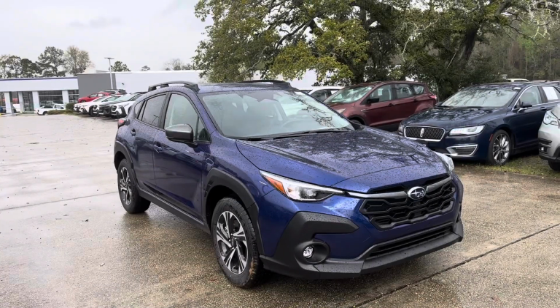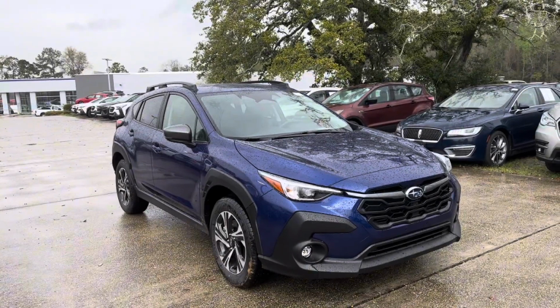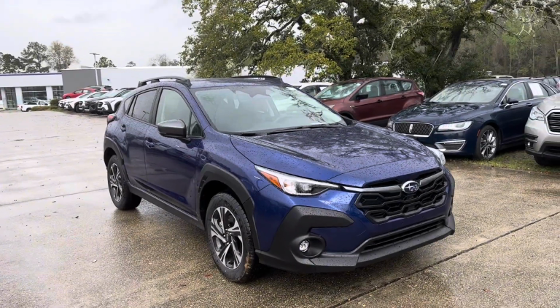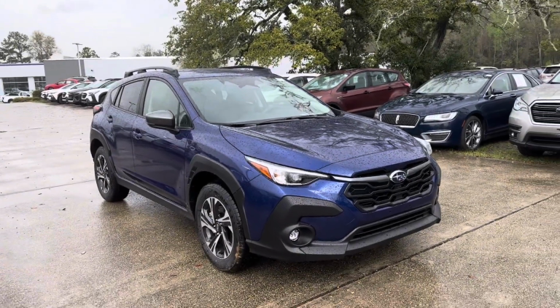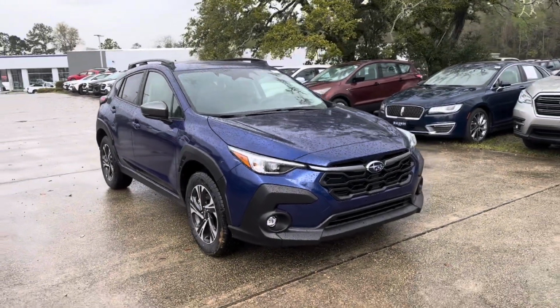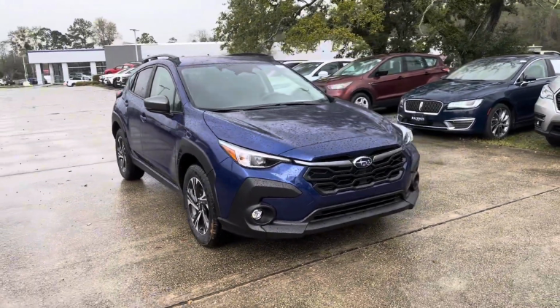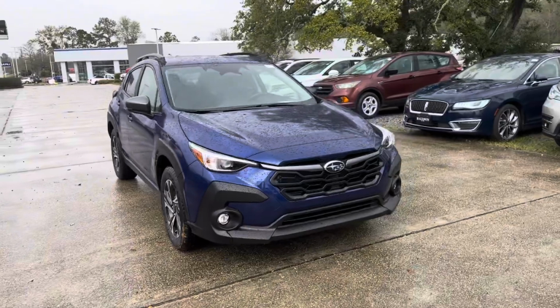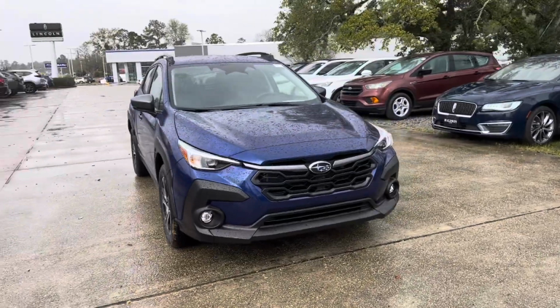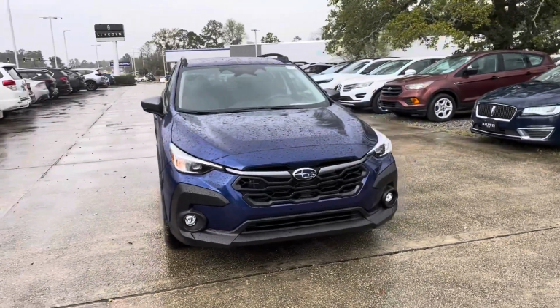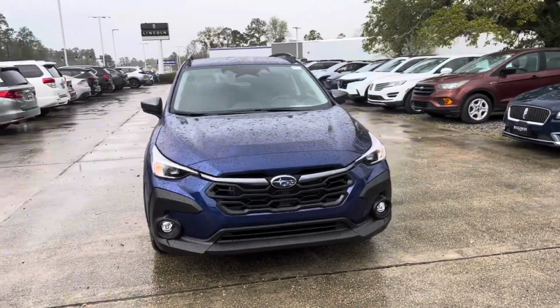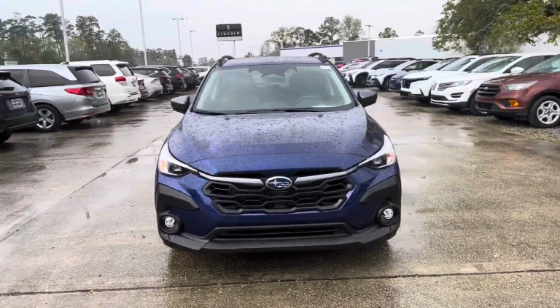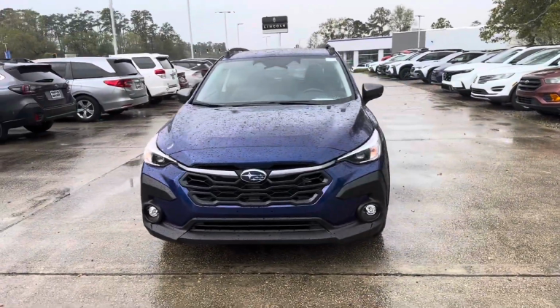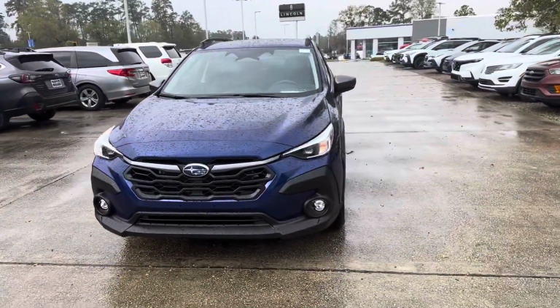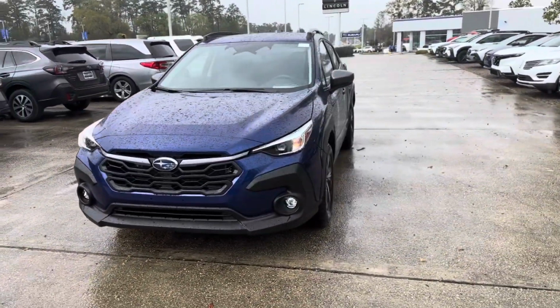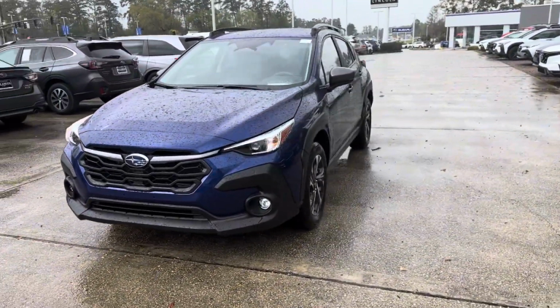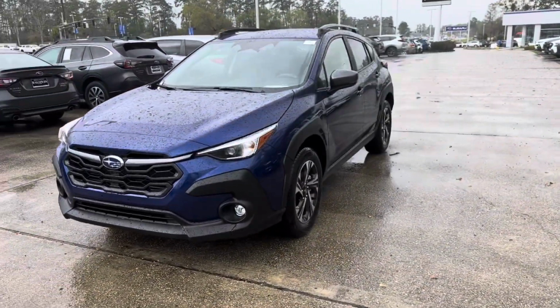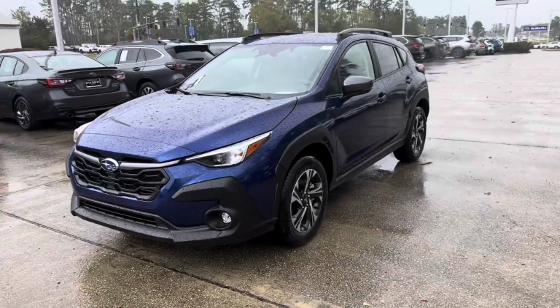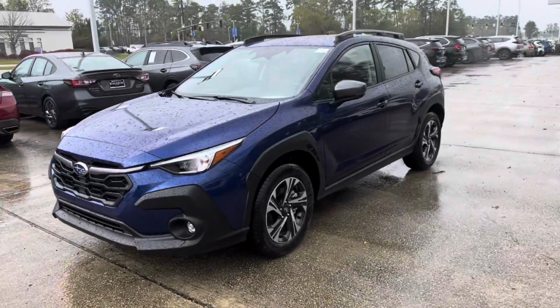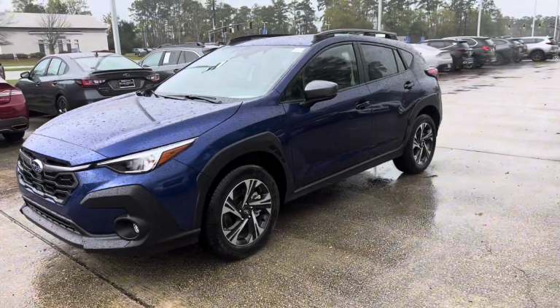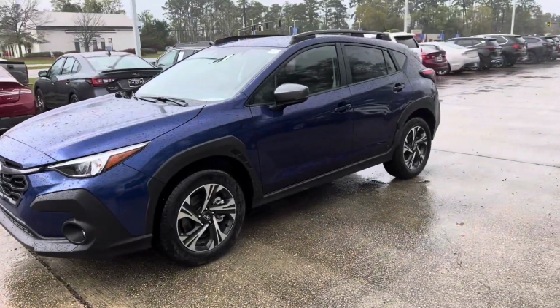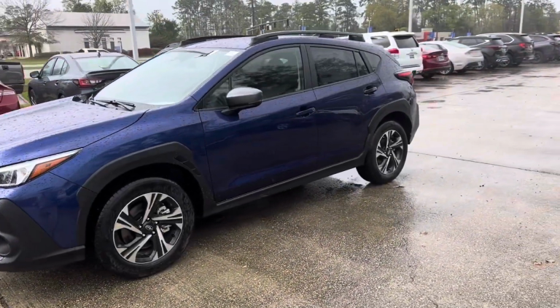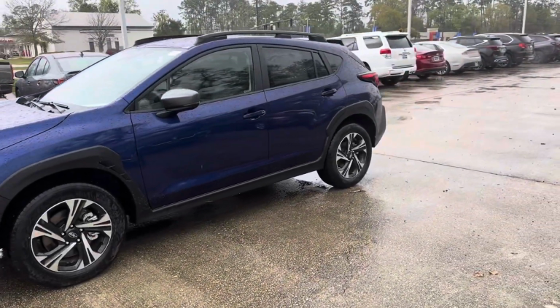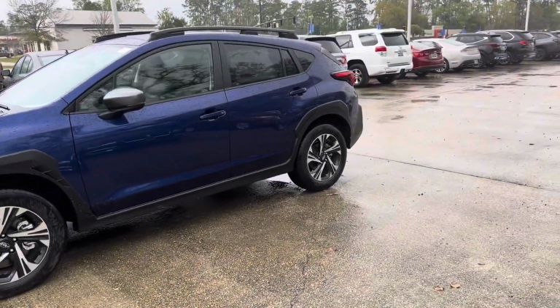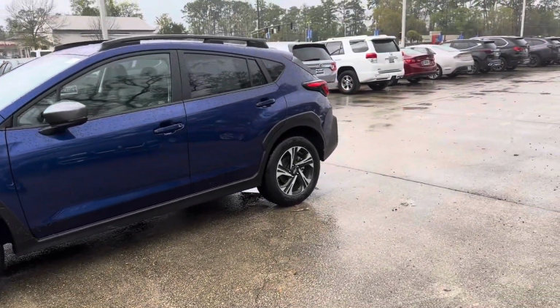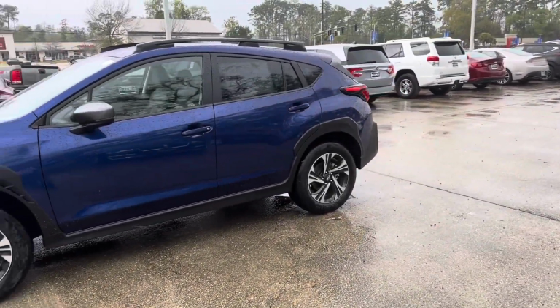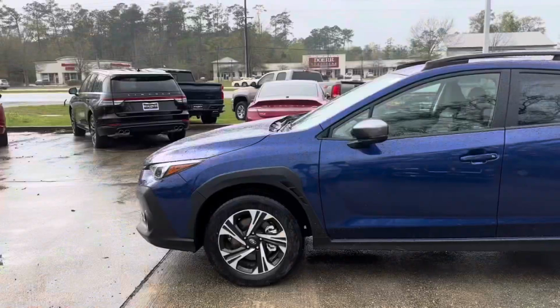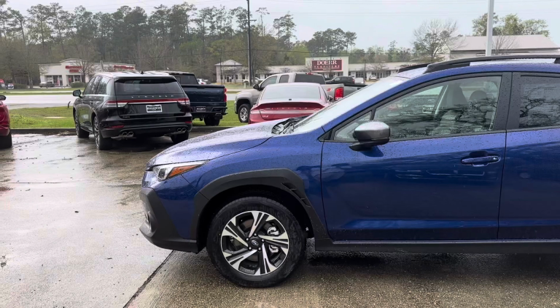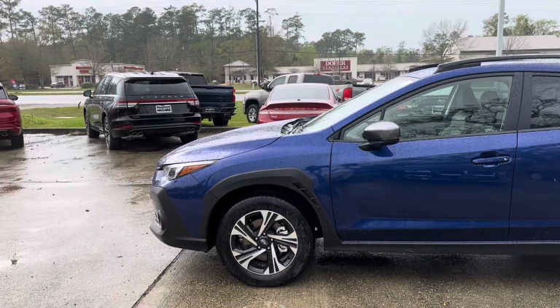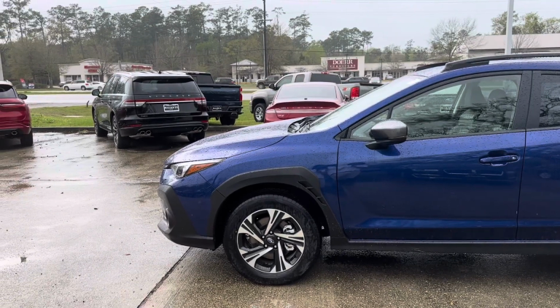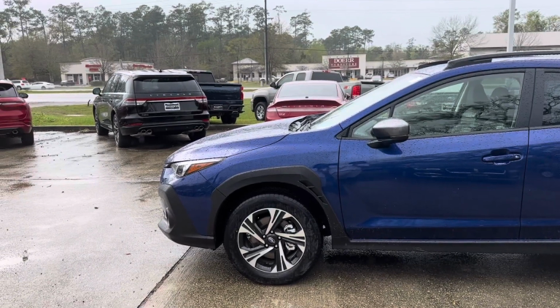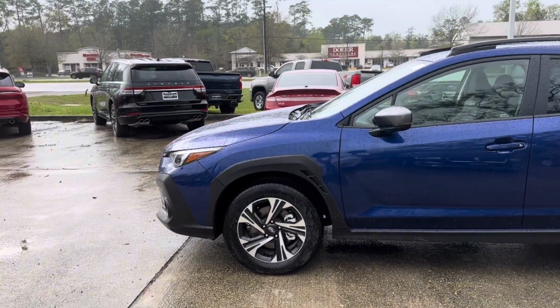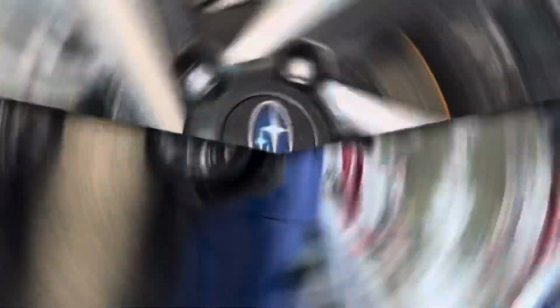Thank you for your interest in Baldwin Subaru. Today we're going to be taking a look at our brand new 2024 Subaru Crosstrek Premium. This vehicle features a sapphire blue pearl exterior paint and we're asking $28,527. Let's go ahead and check it out.